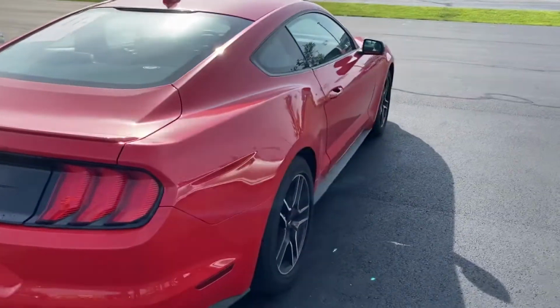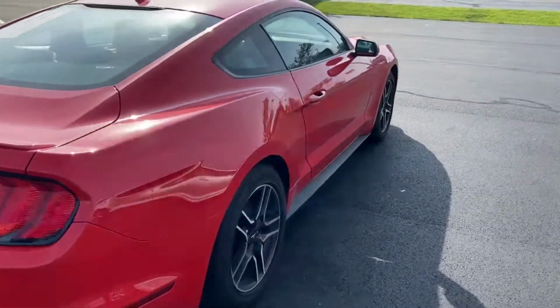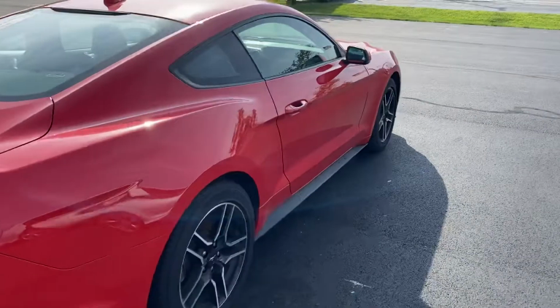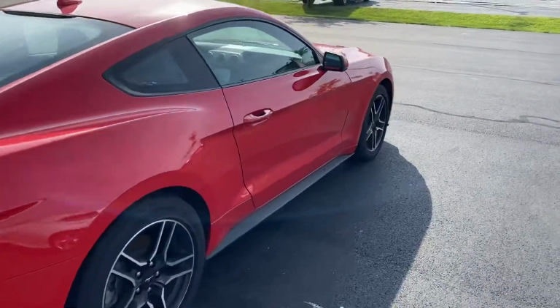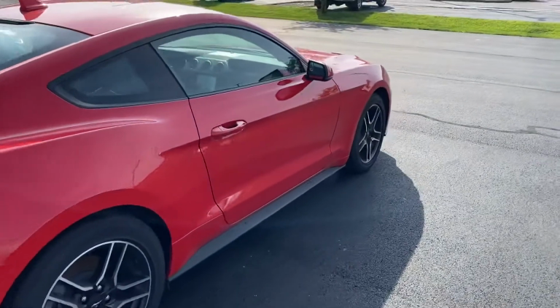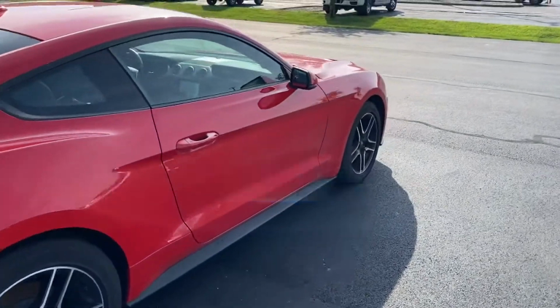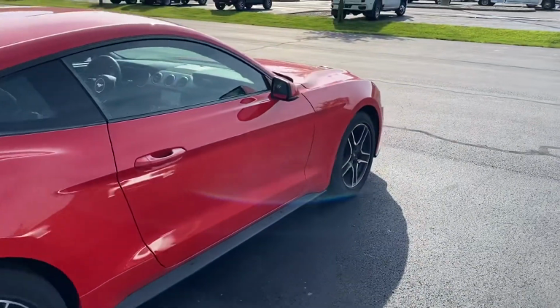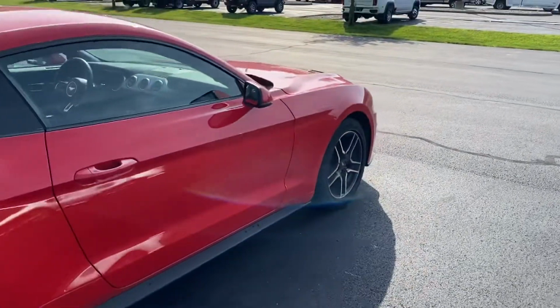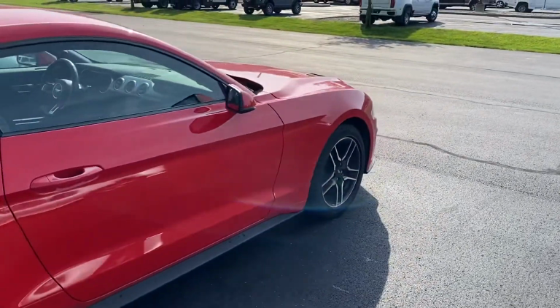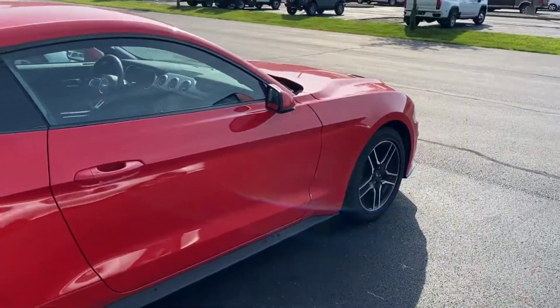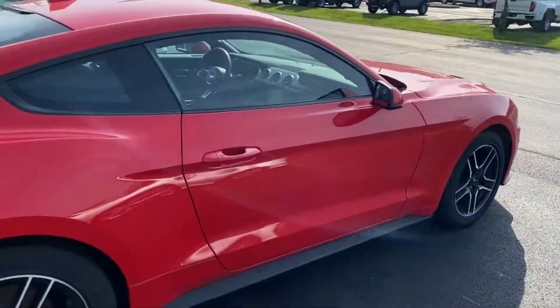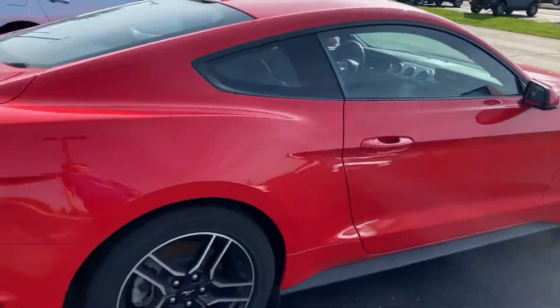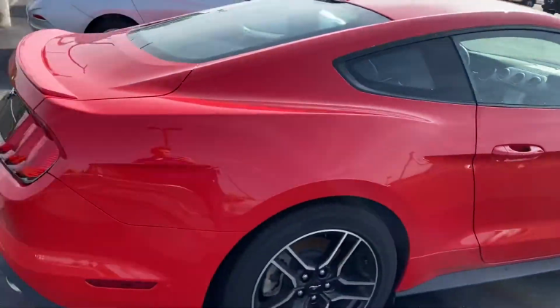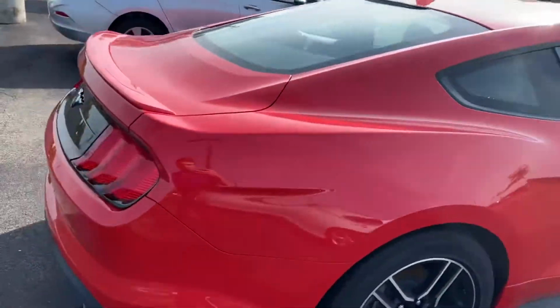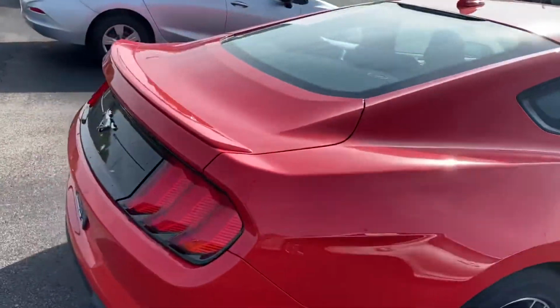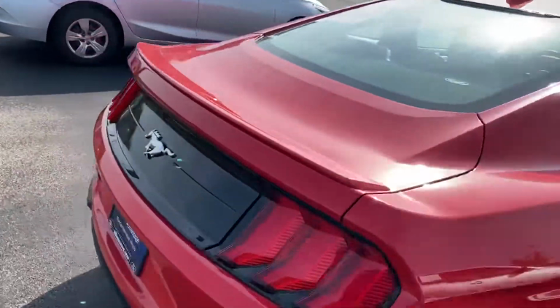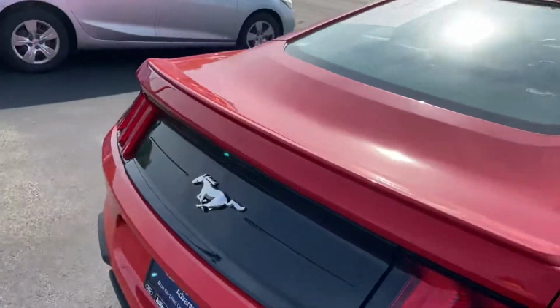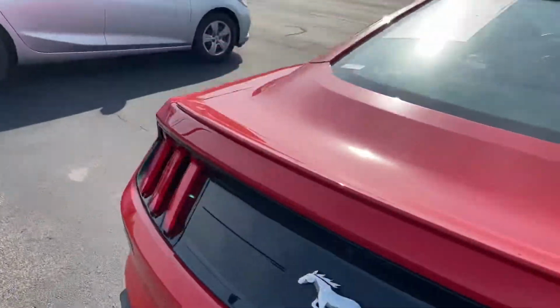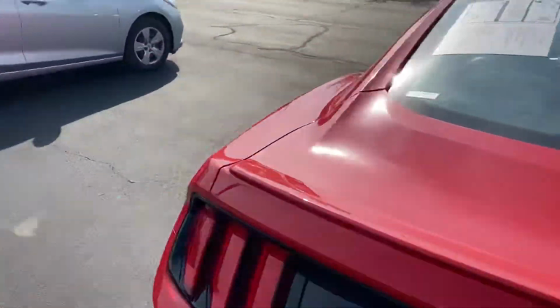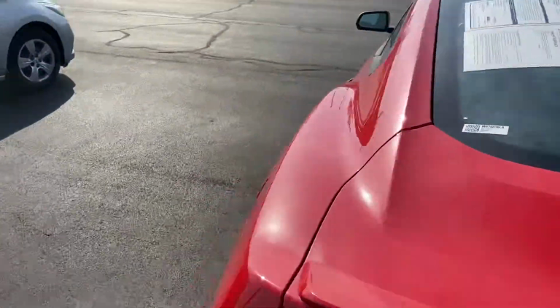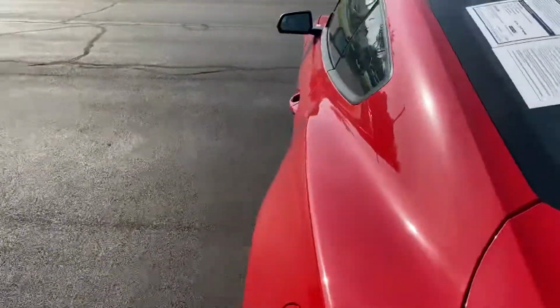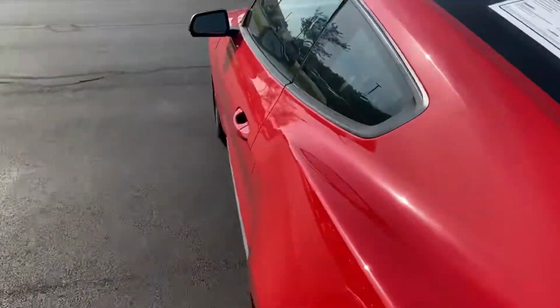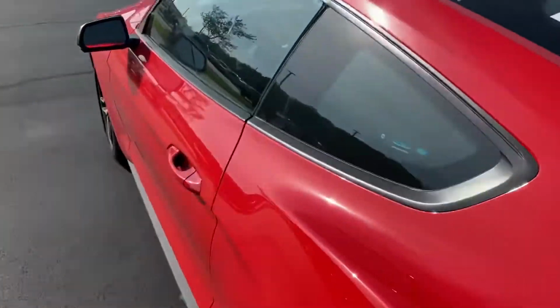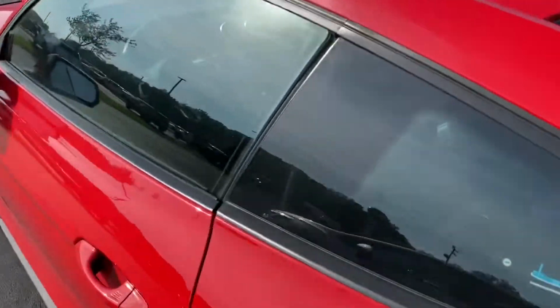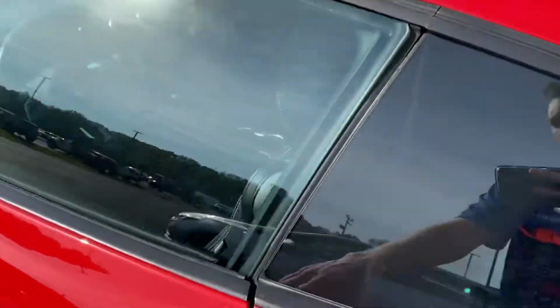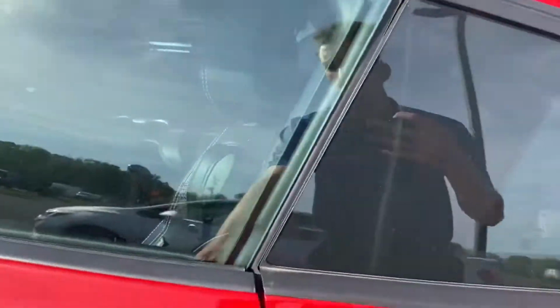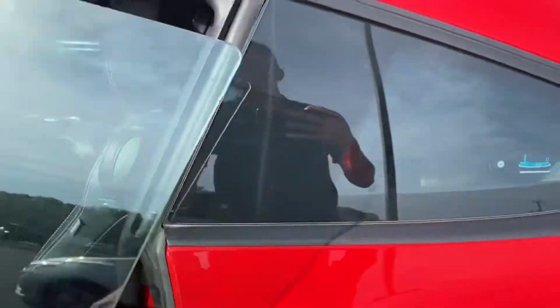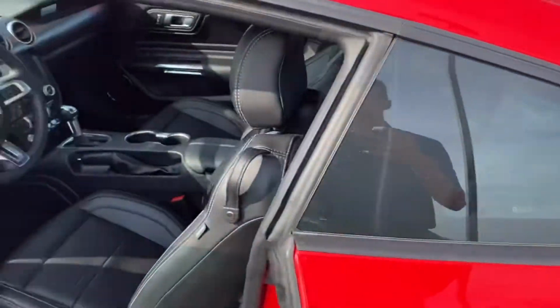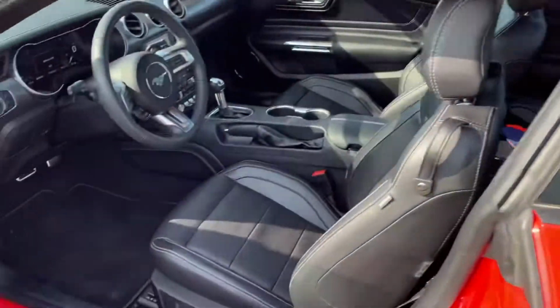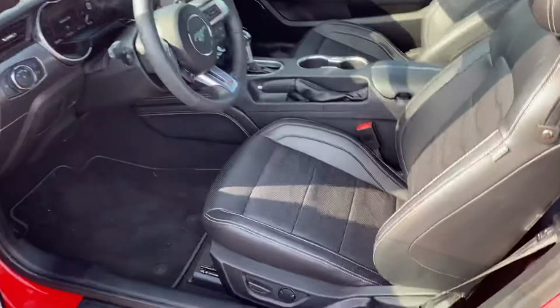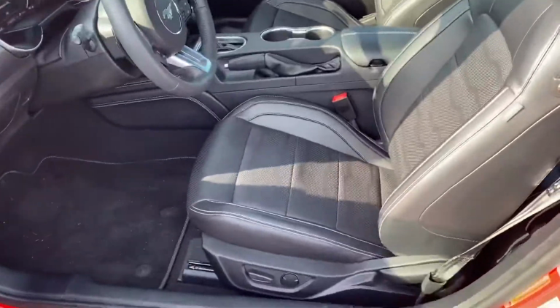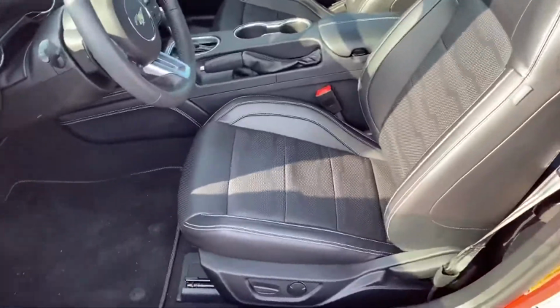No dings or scratches, no curb rashes on the wheels. It is equipped with nice black leather interior and it's in good shape.